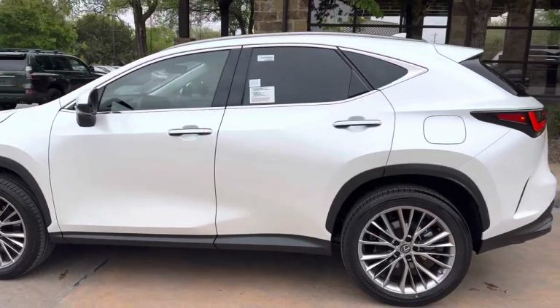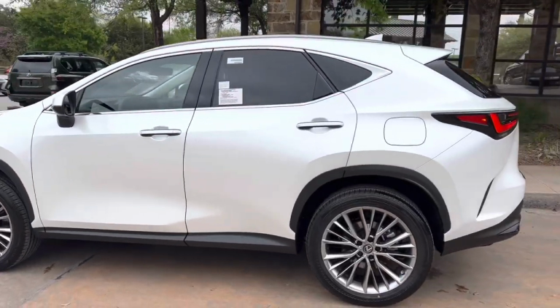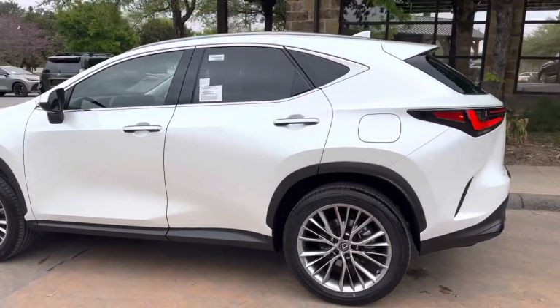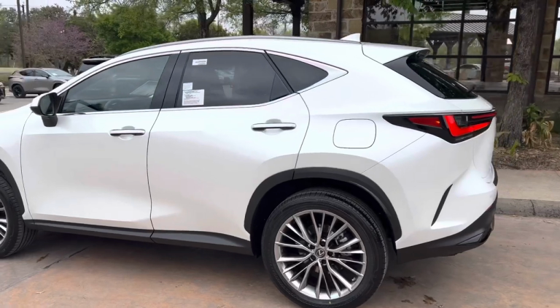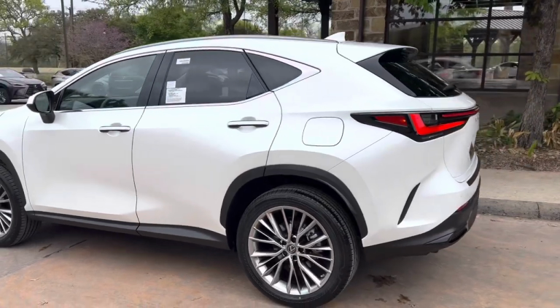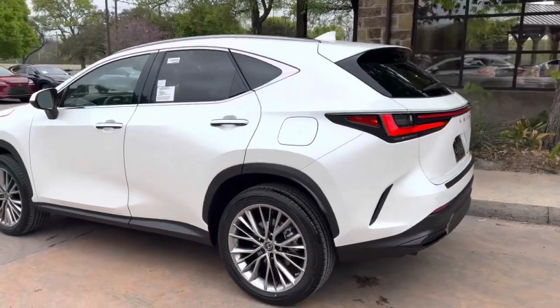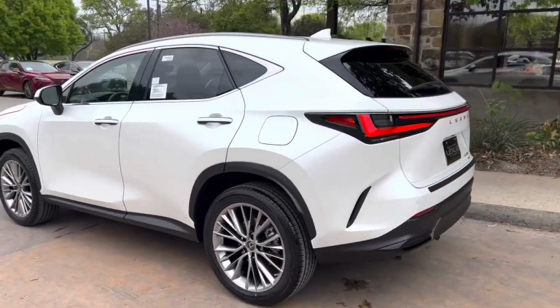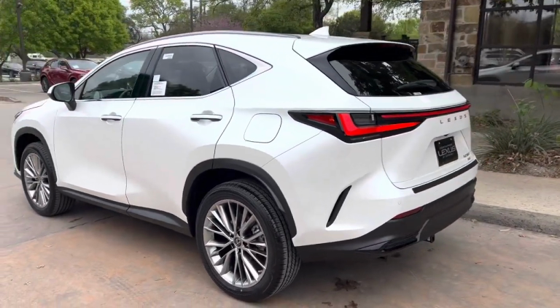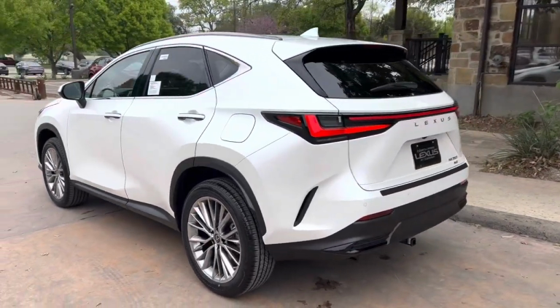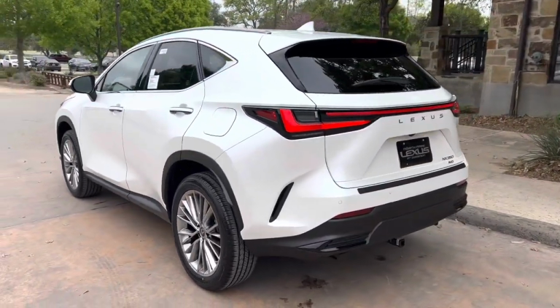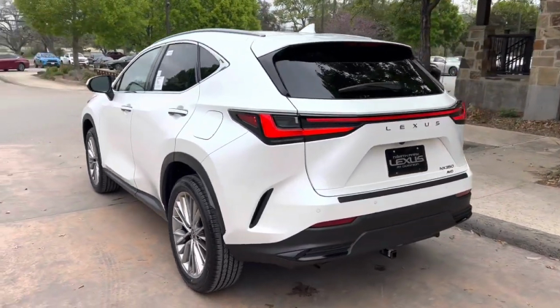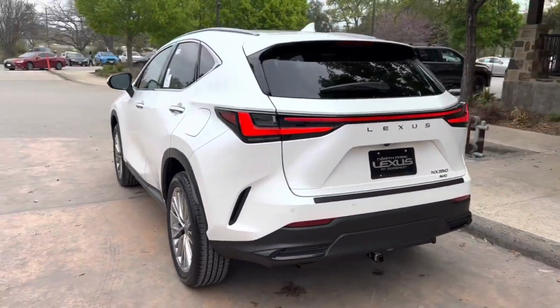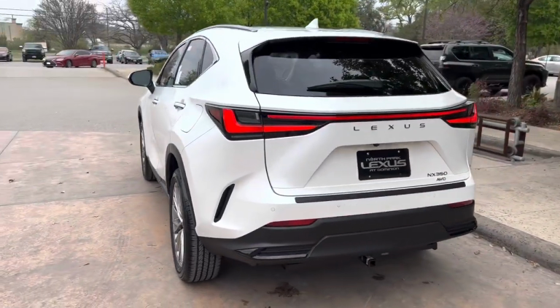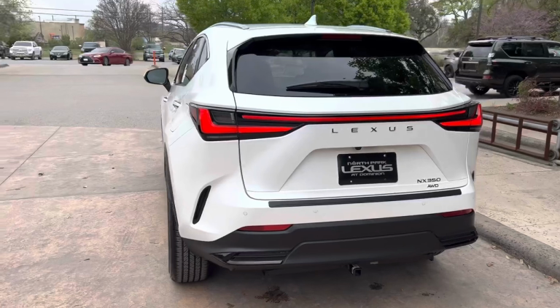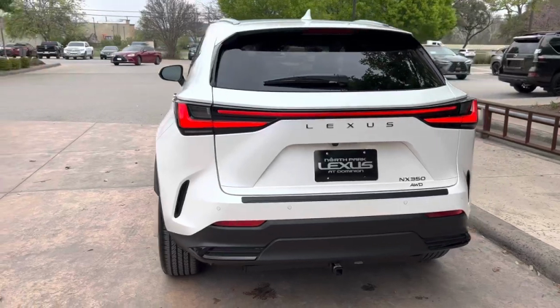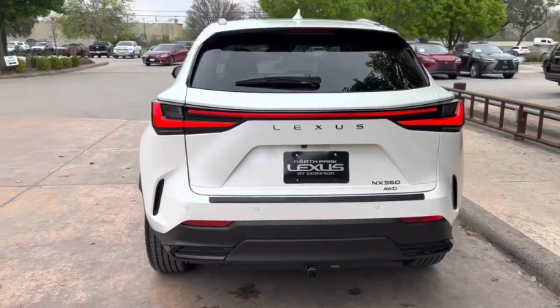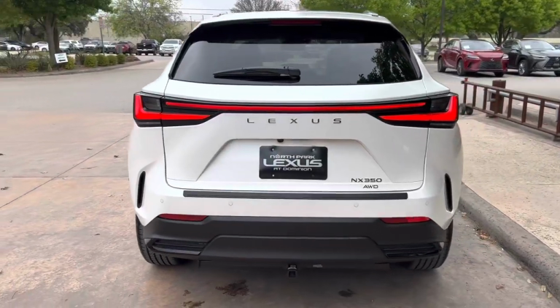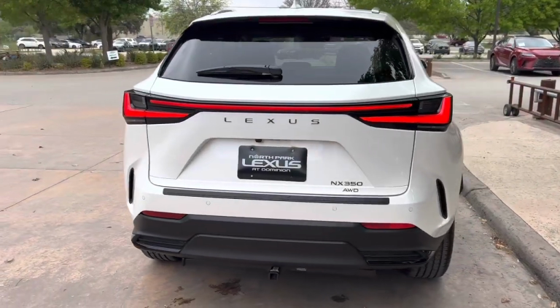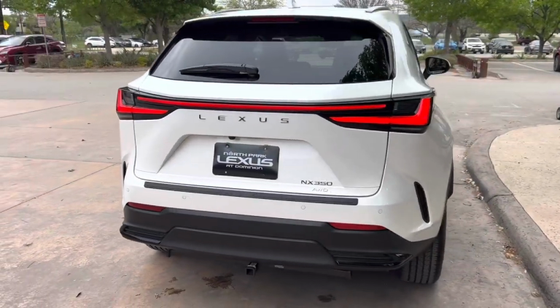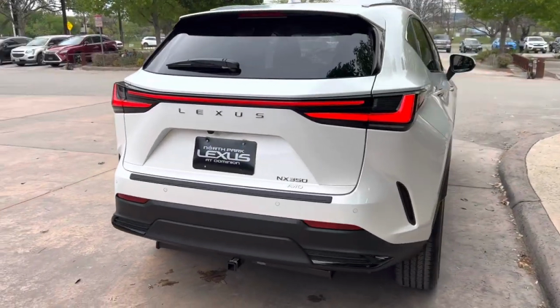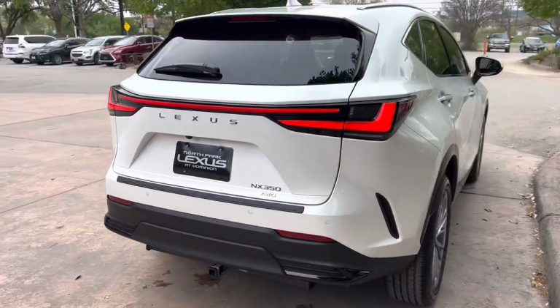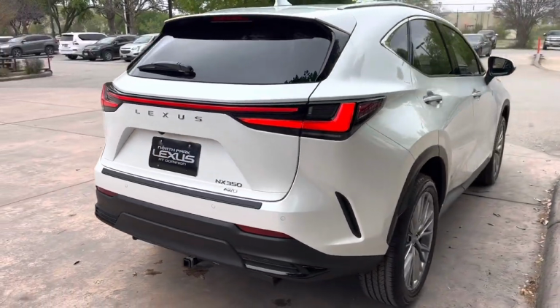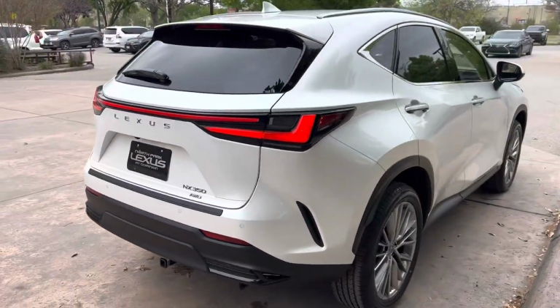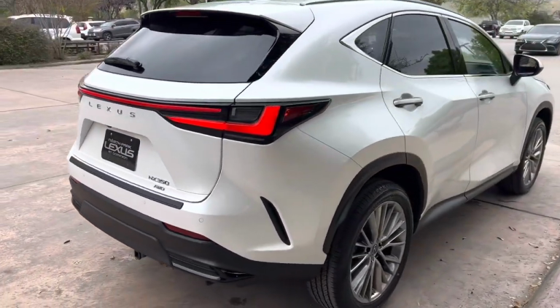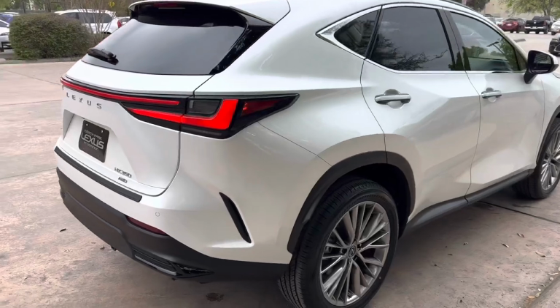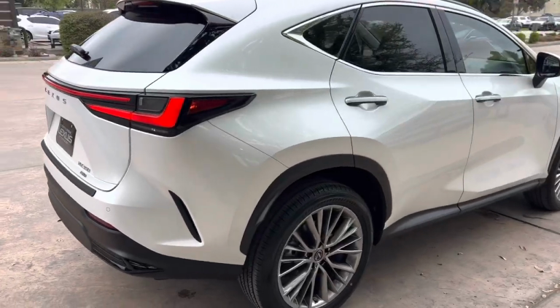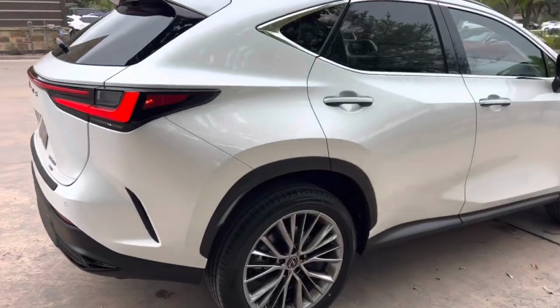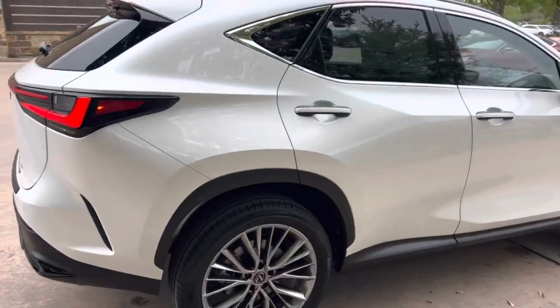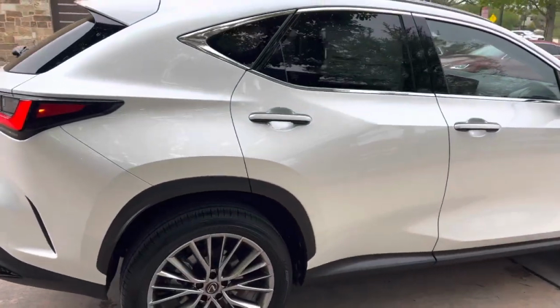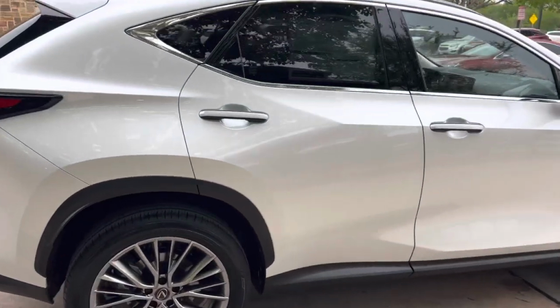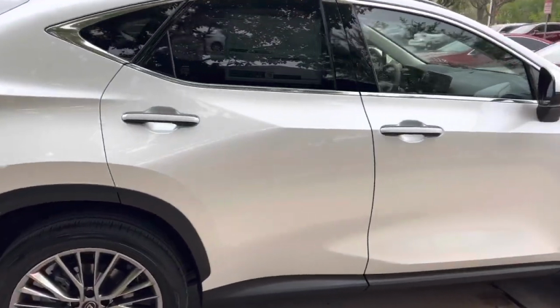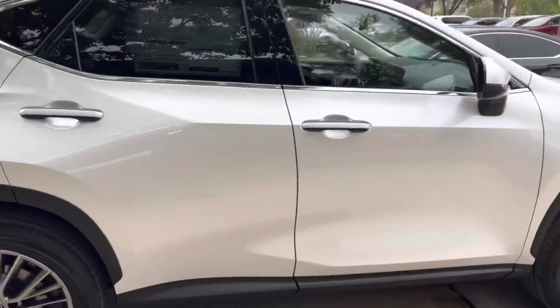The 2023 Lexus NX350 features a 2.4-liter four-cylinder engine, an eight-speed automatic transmission, a total of 275 horsepower, and an all-wheel-drive system.